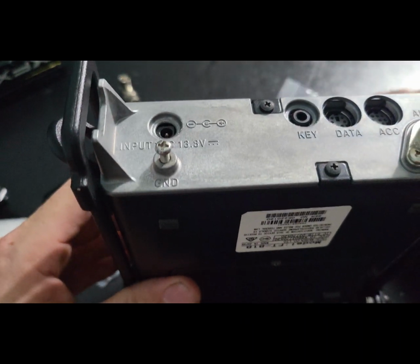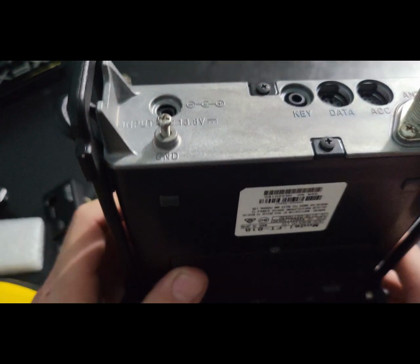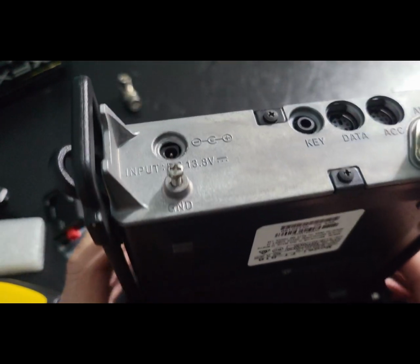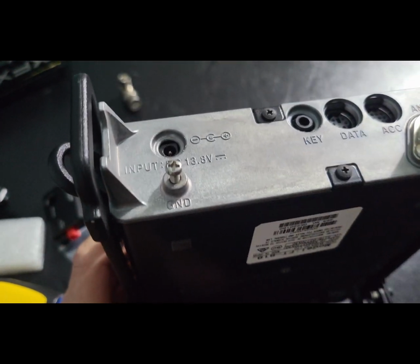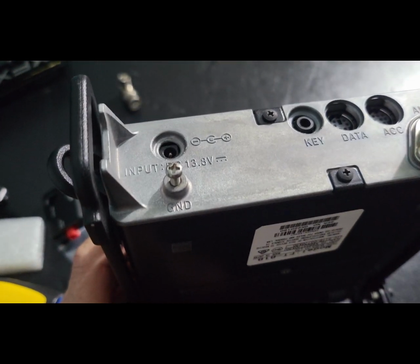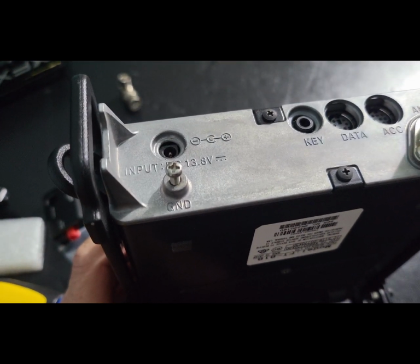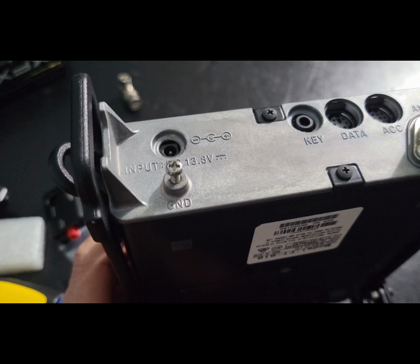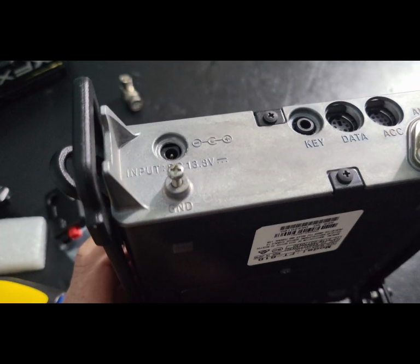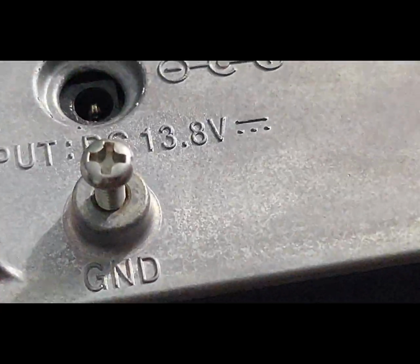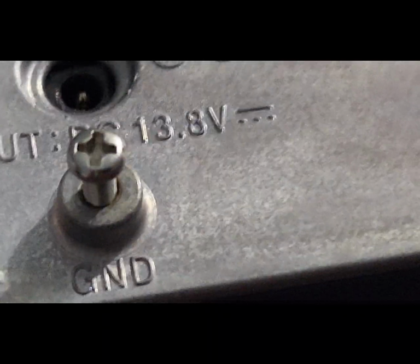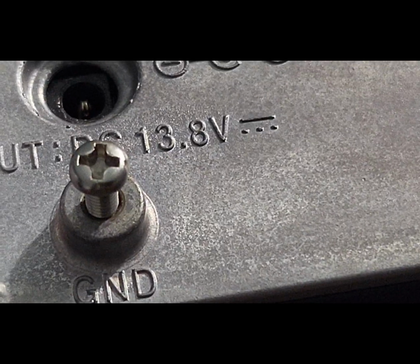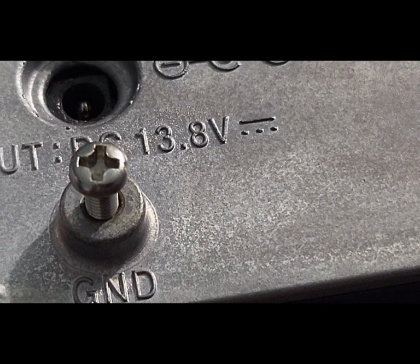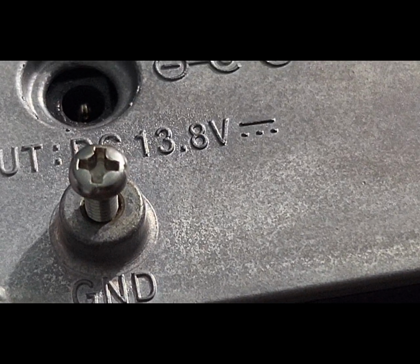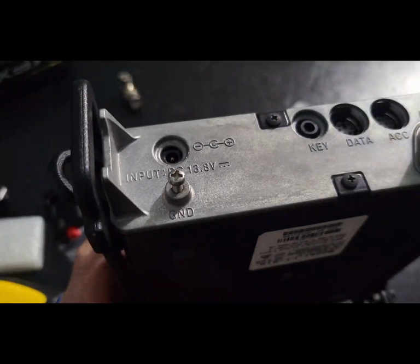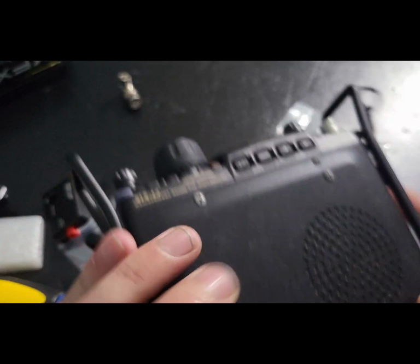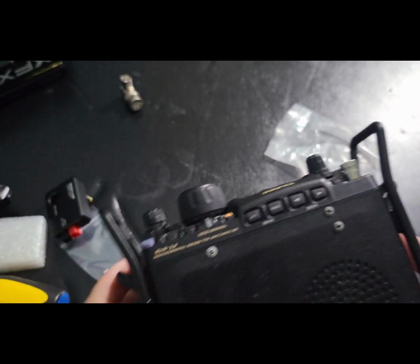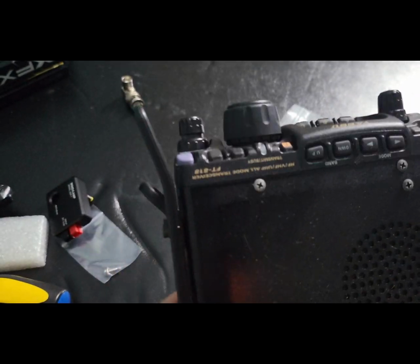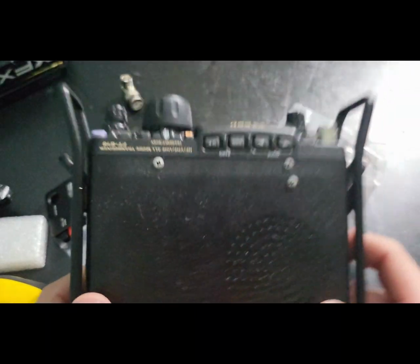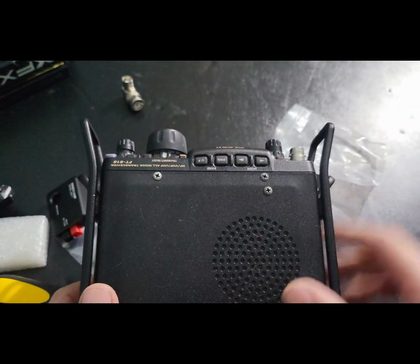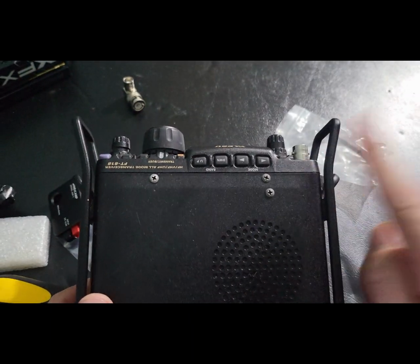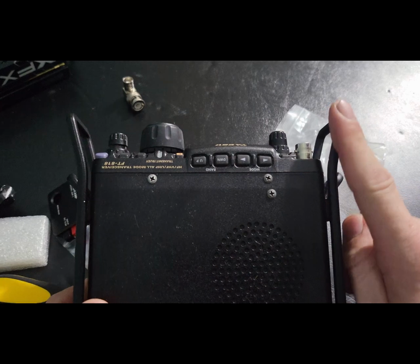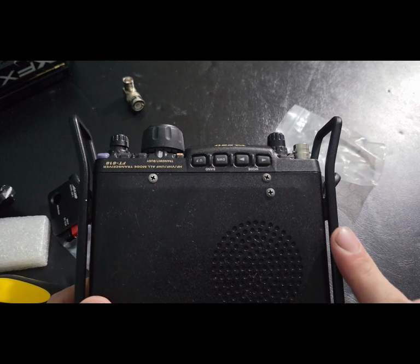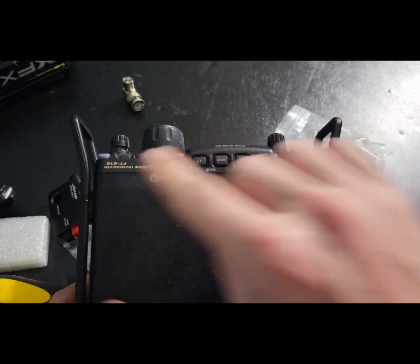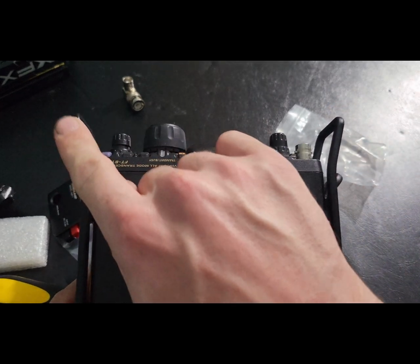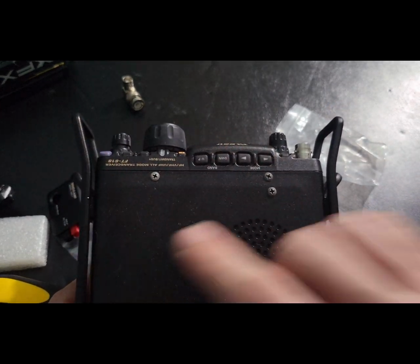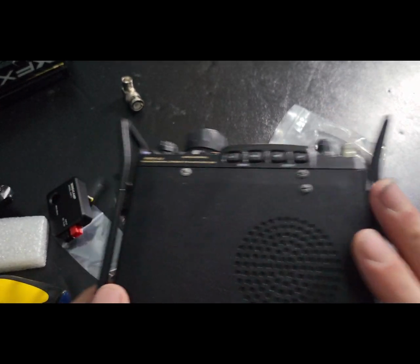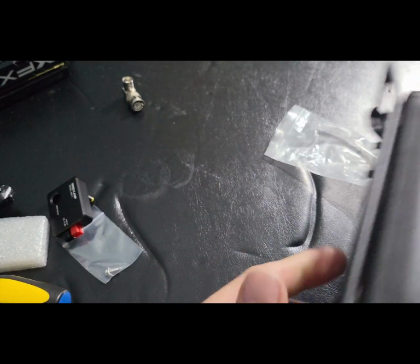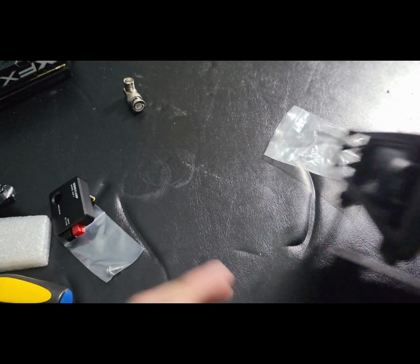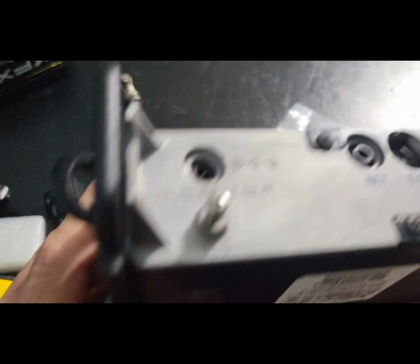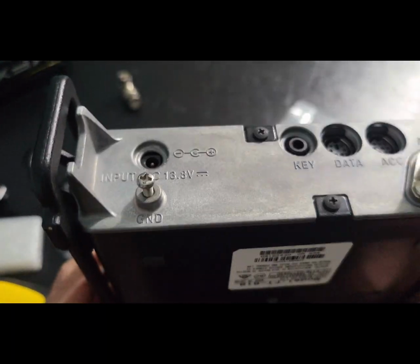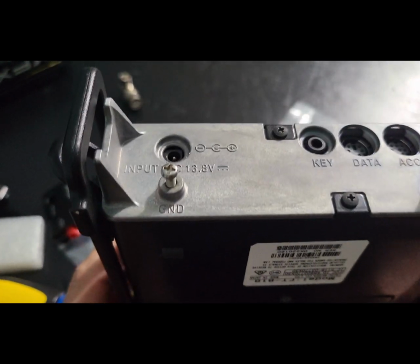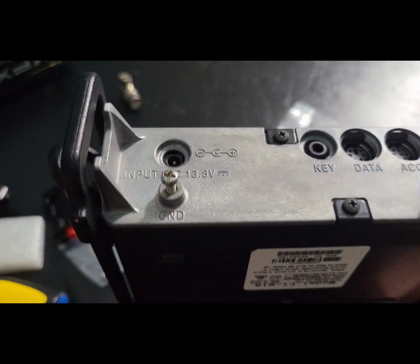For those who don't know, I've got the Portable Zero Rails on here — highly recommend them, they're awesome. You got the screw on the back of the radio for the grounding.